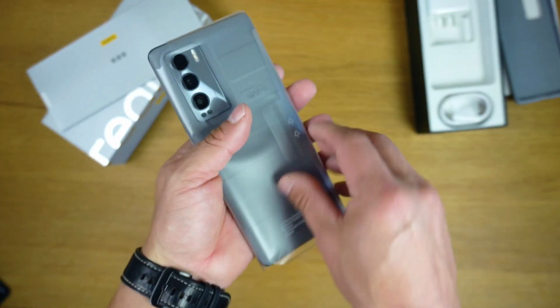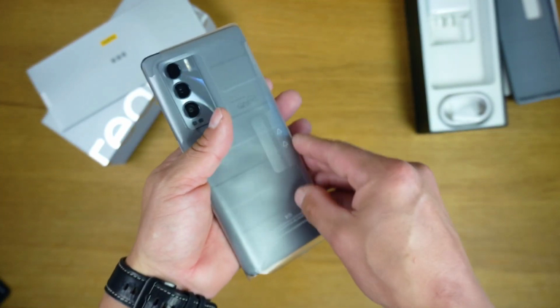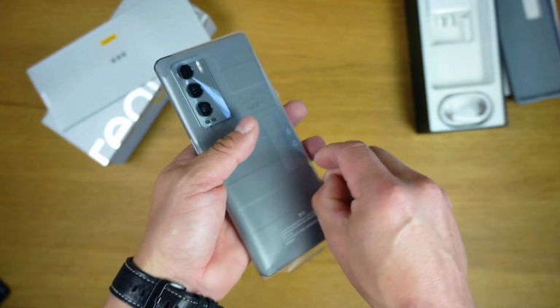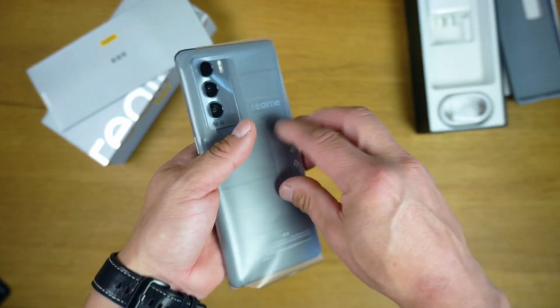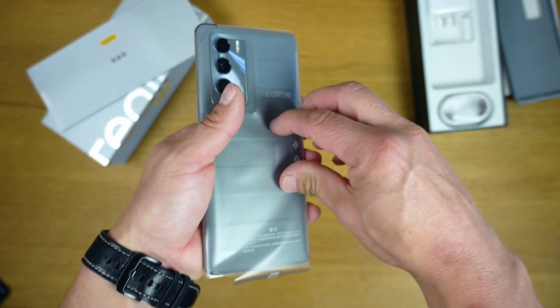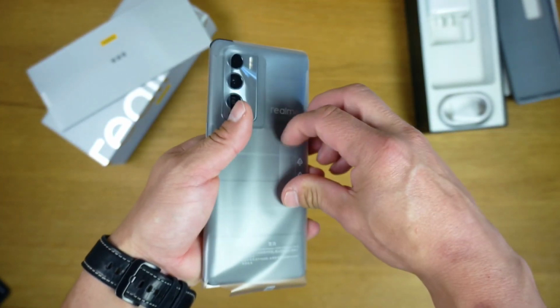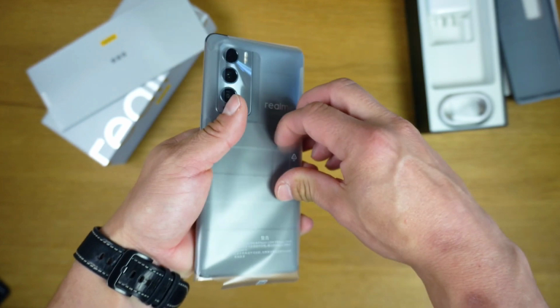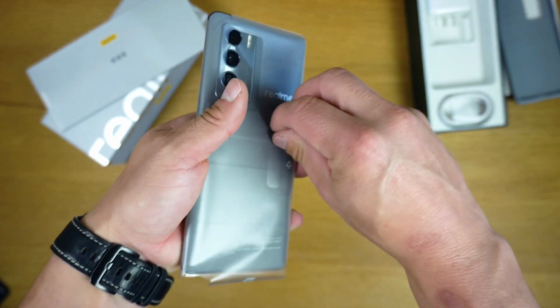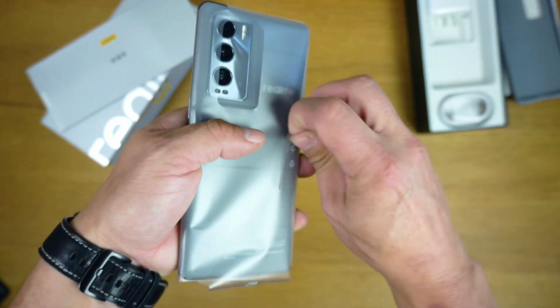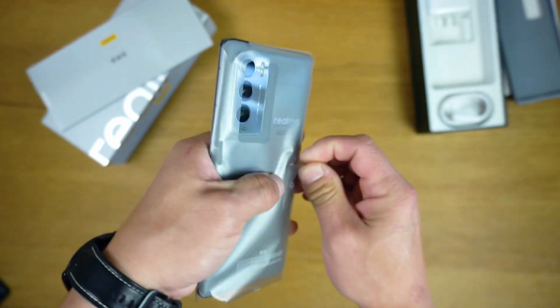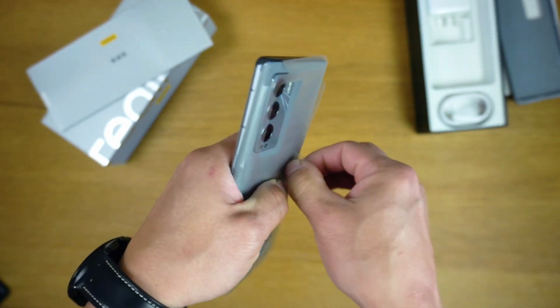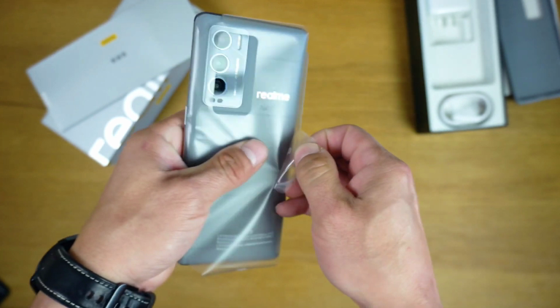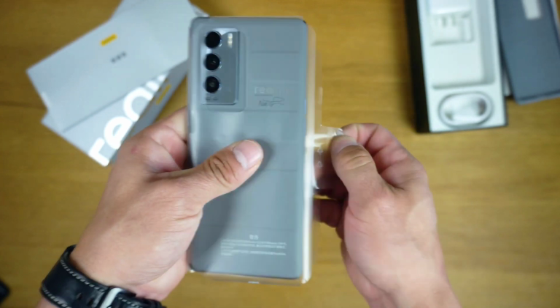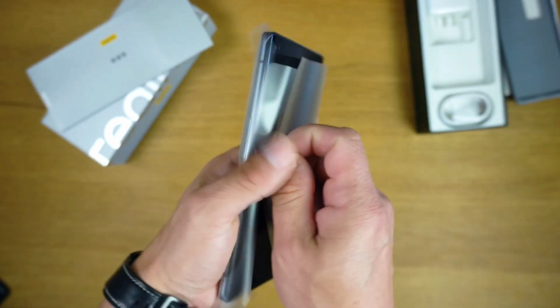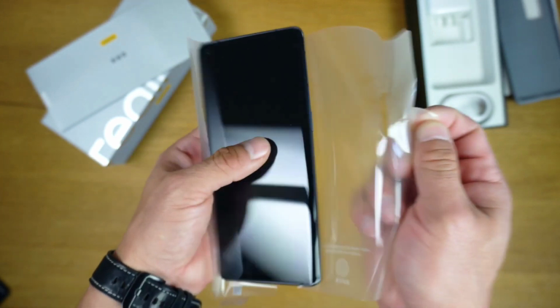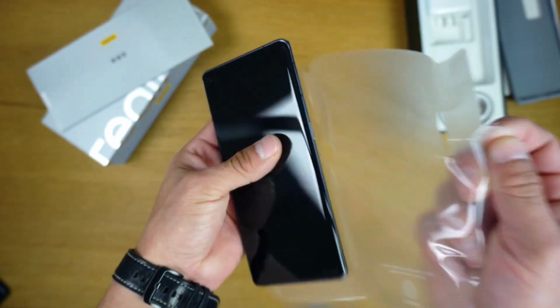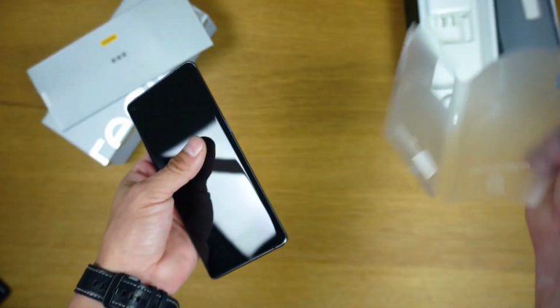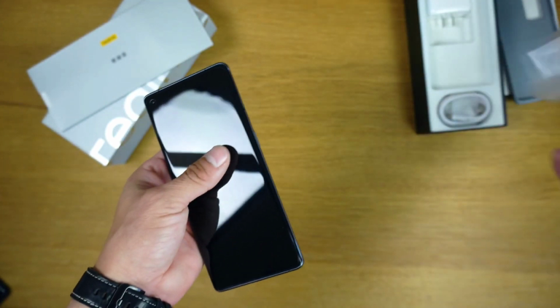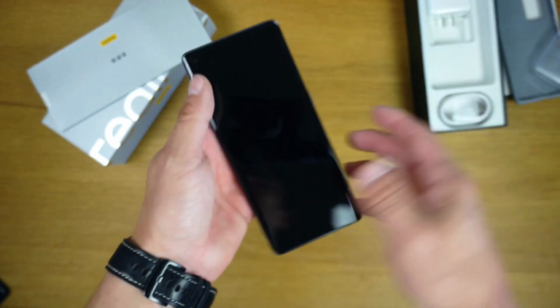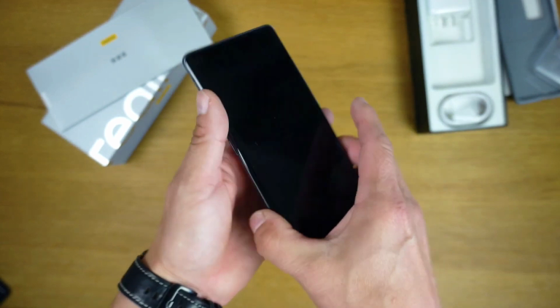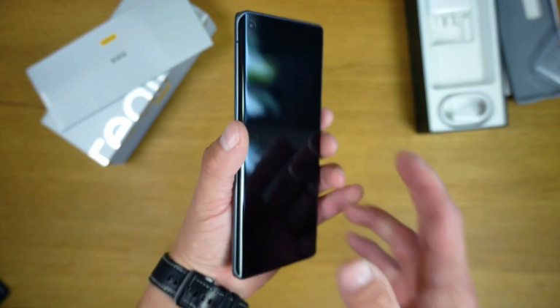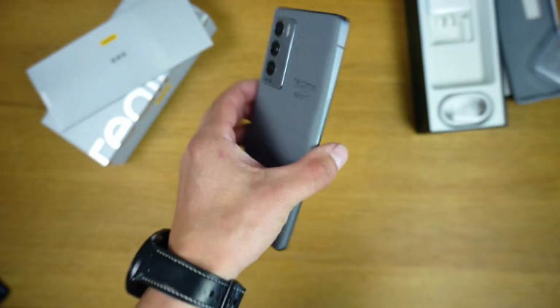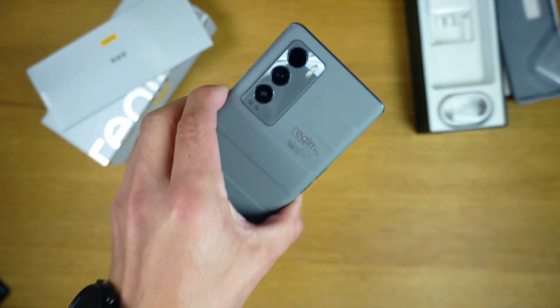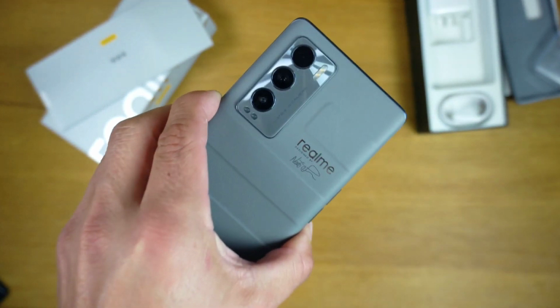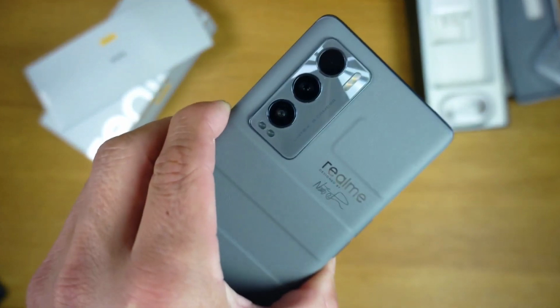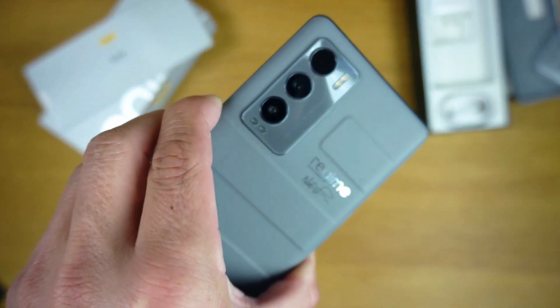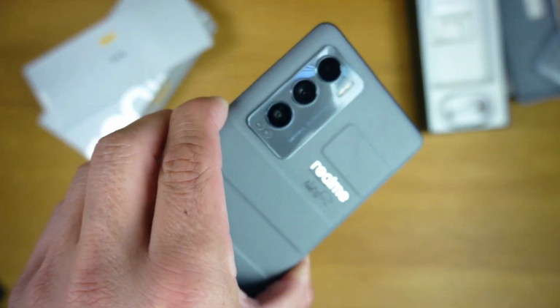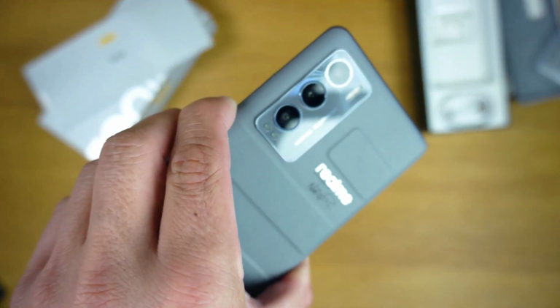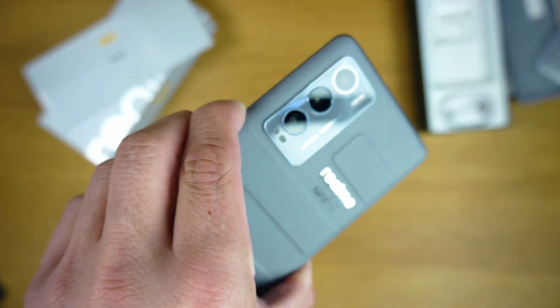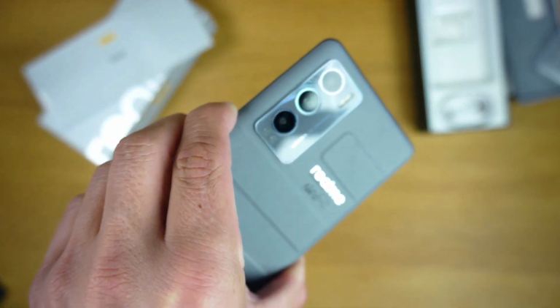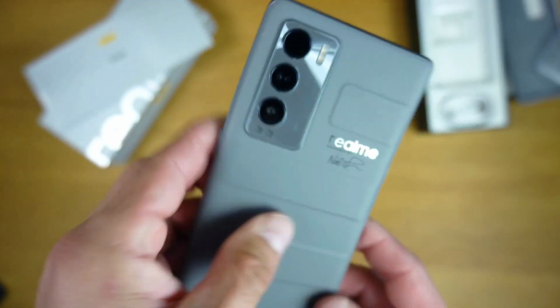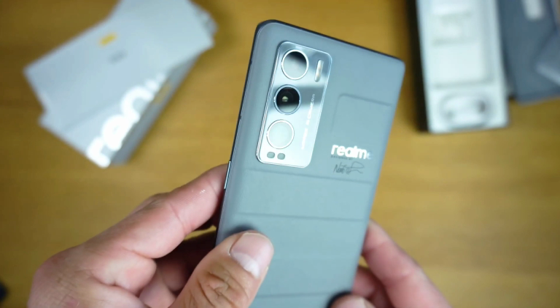As with other Master Edition phones in the past, Realme has once again joined hands with Naoto Fukasawa, a popular industrial designer. Fukasawa has taken inspiration from suitcases for these phones.